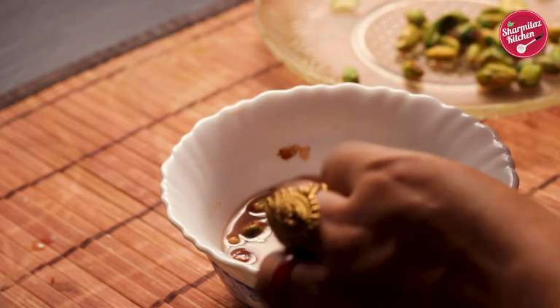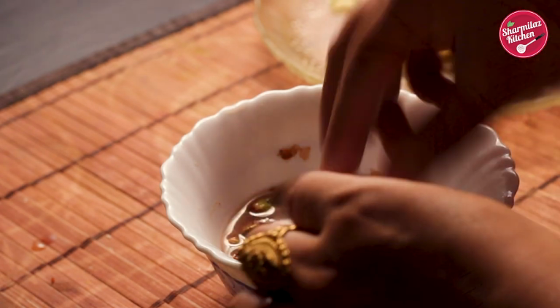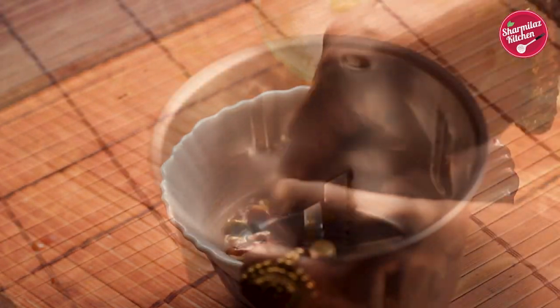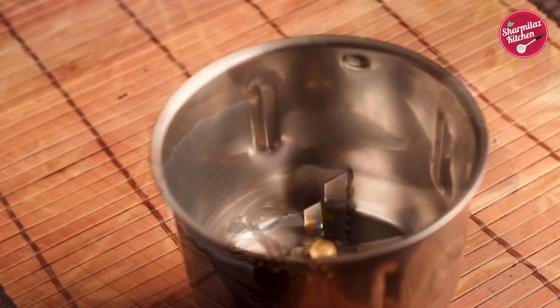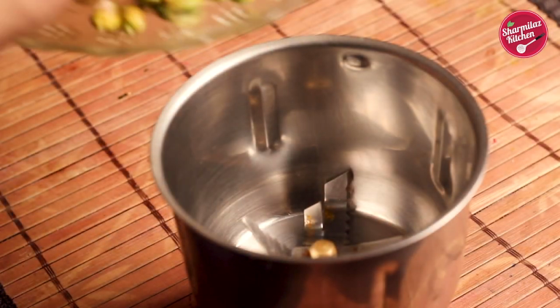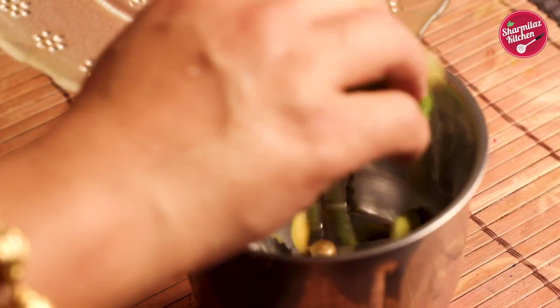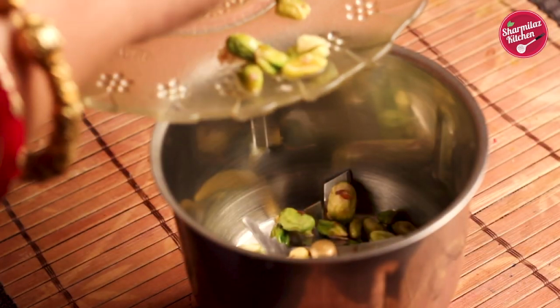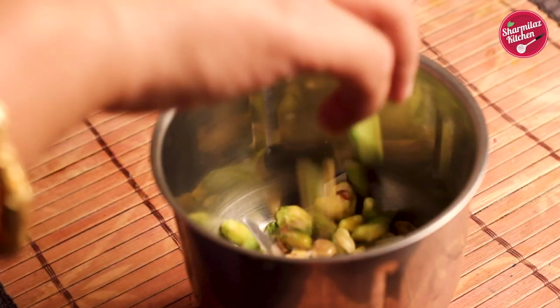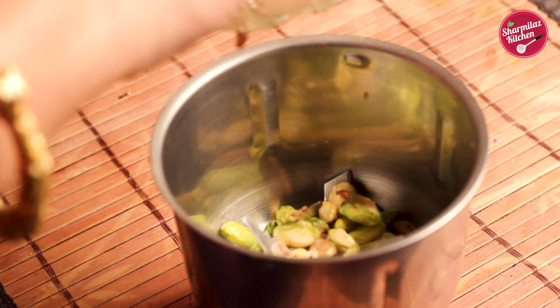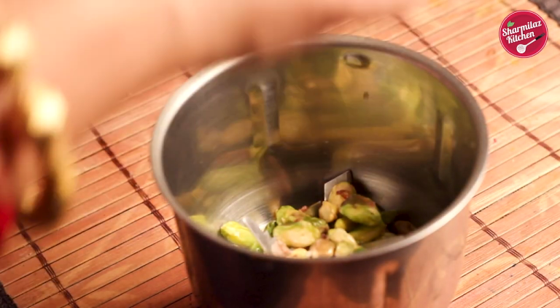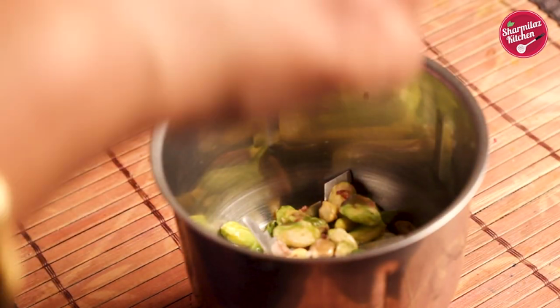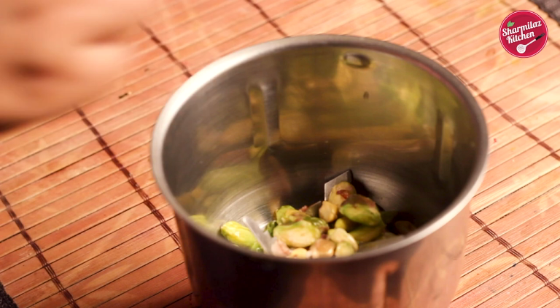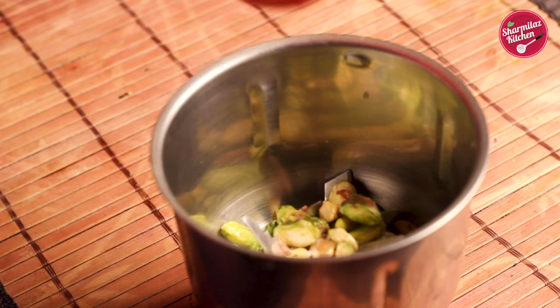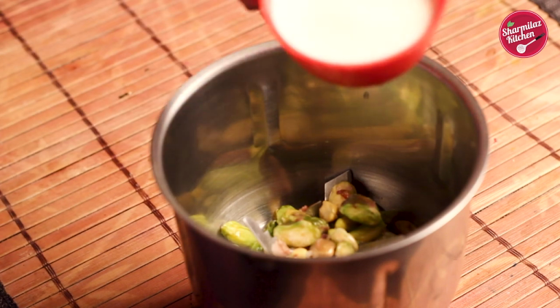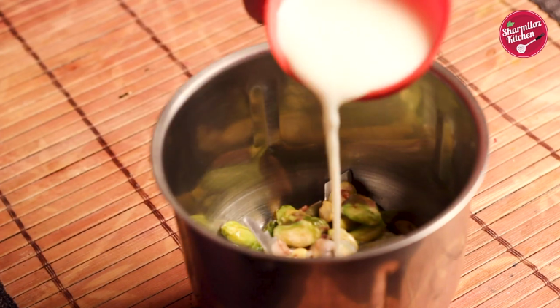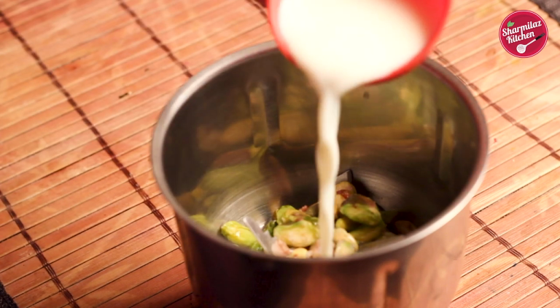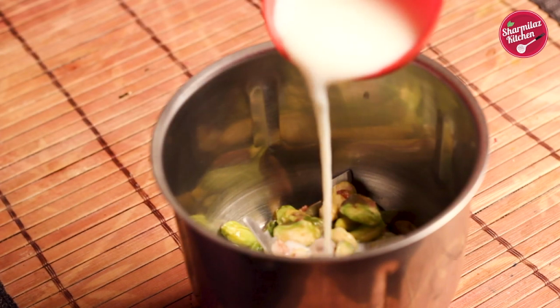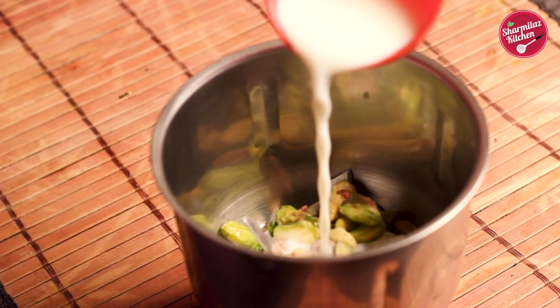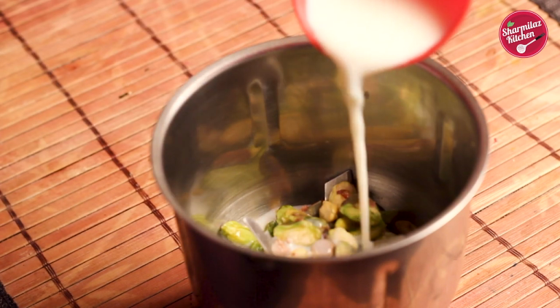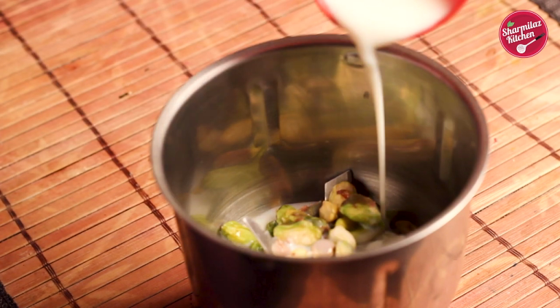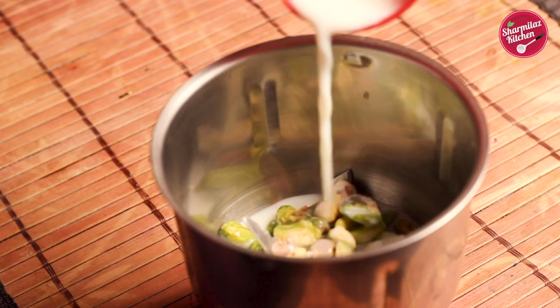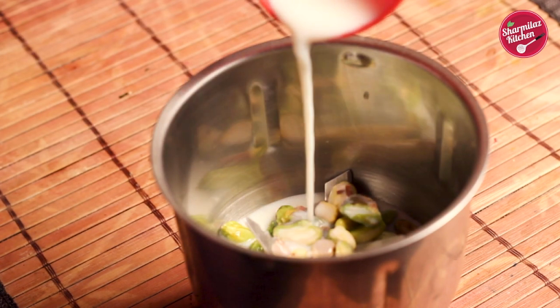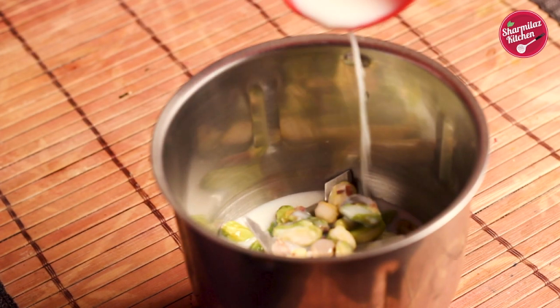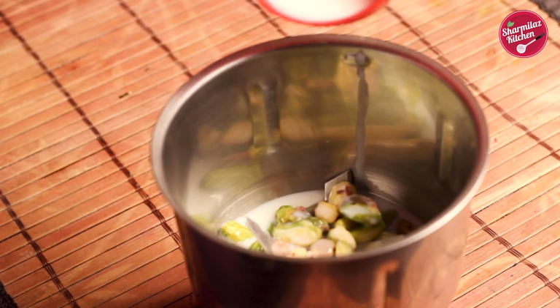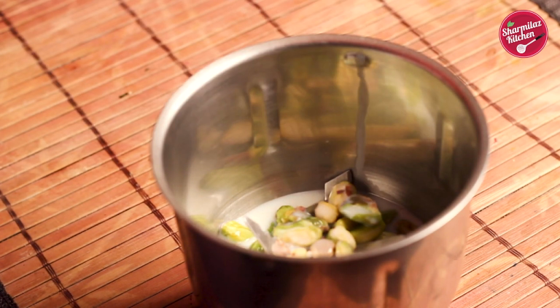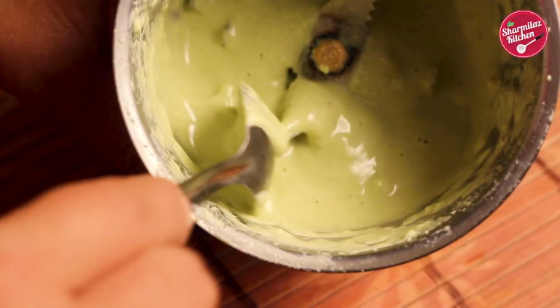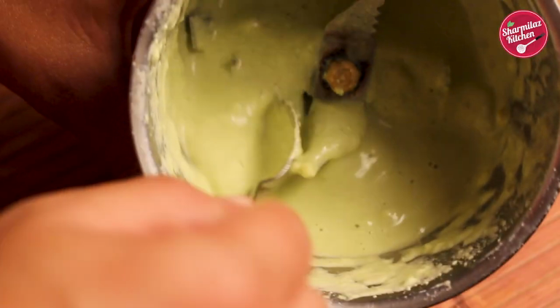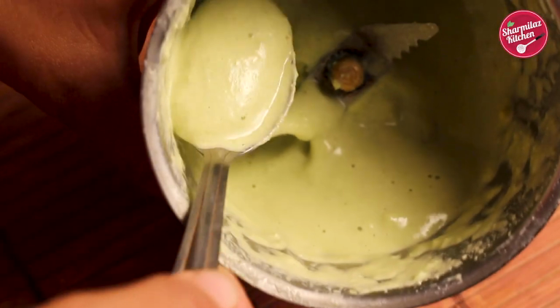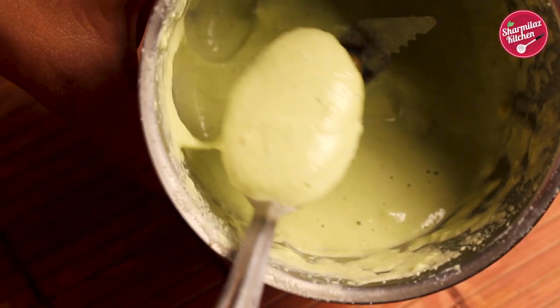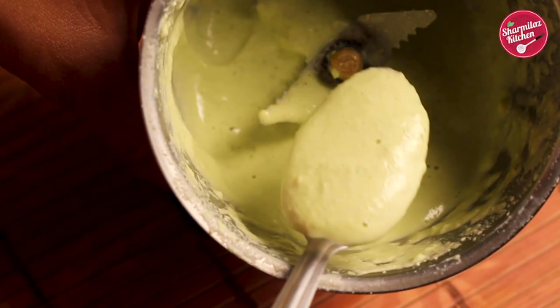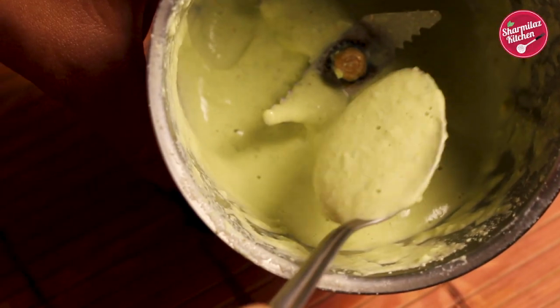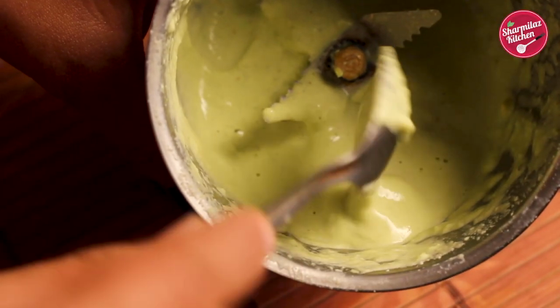After peeling, put them in a blender jar. Add about one tablespoon of milk and make a smooth paste out of it. See, the pistachio paste is really smooth.